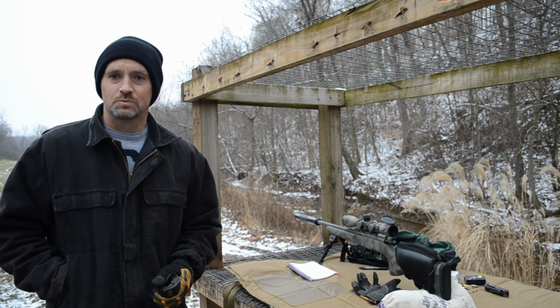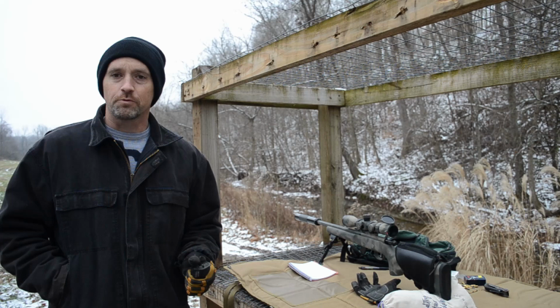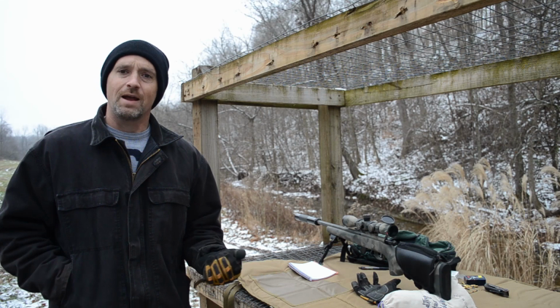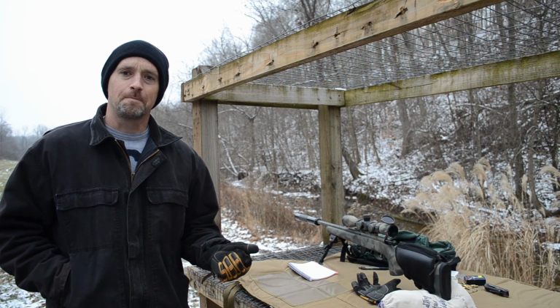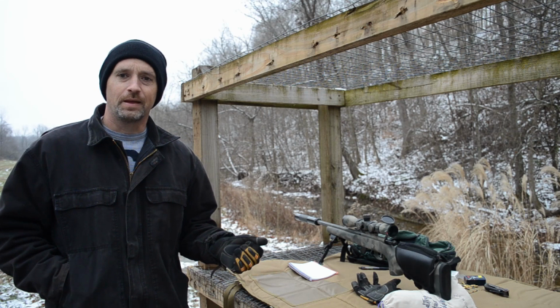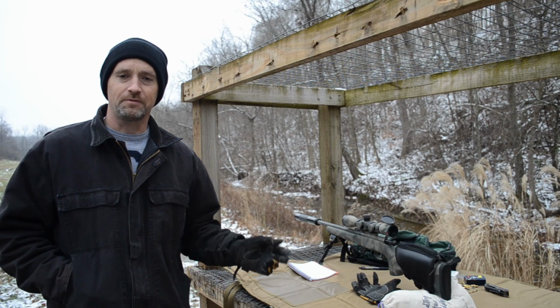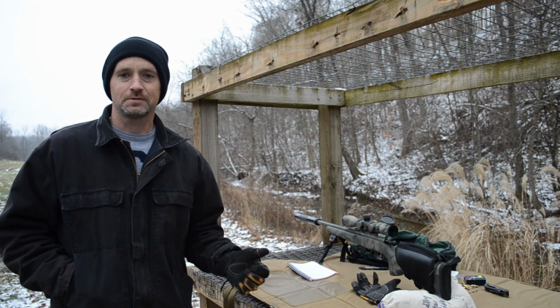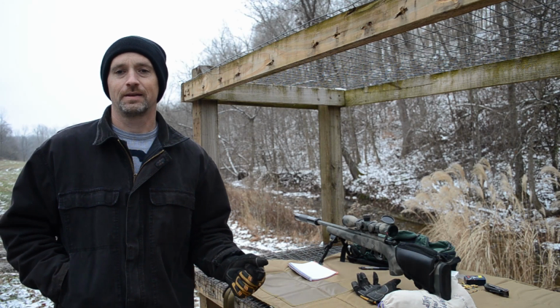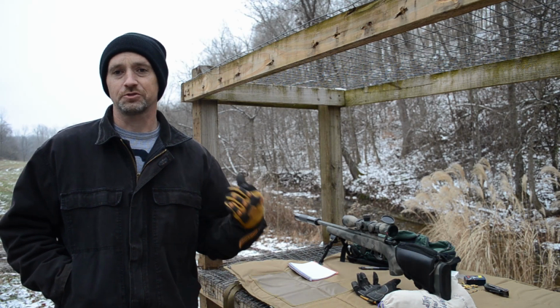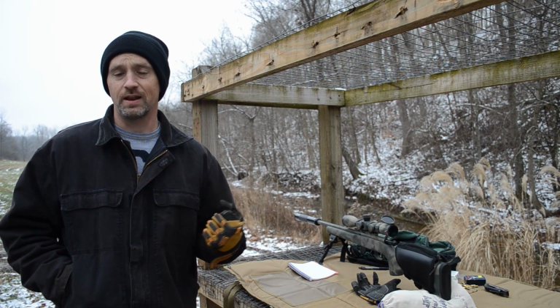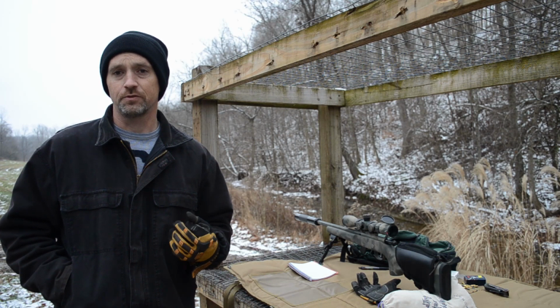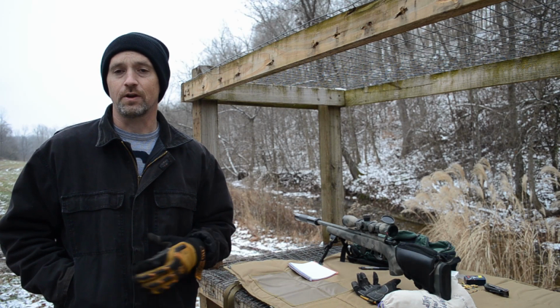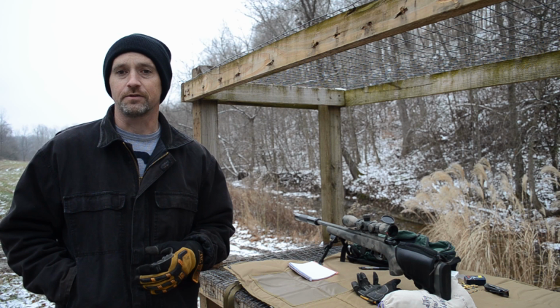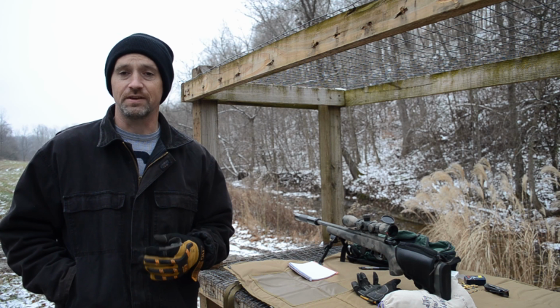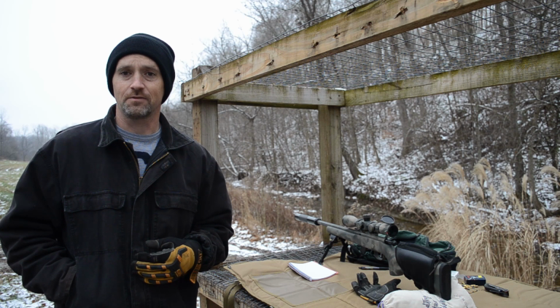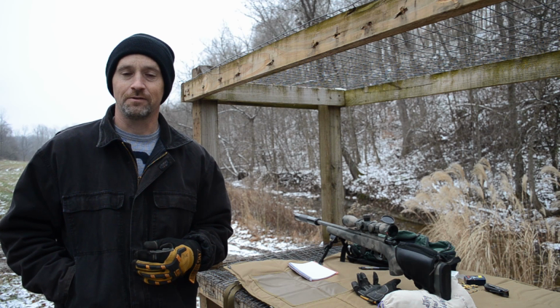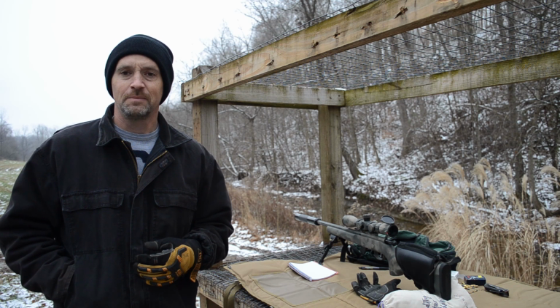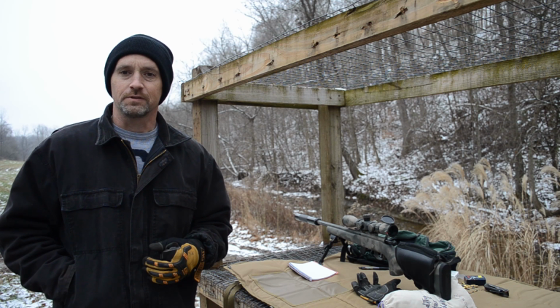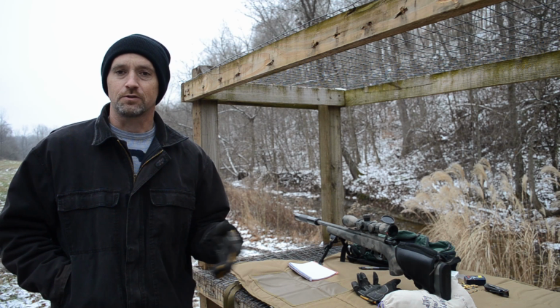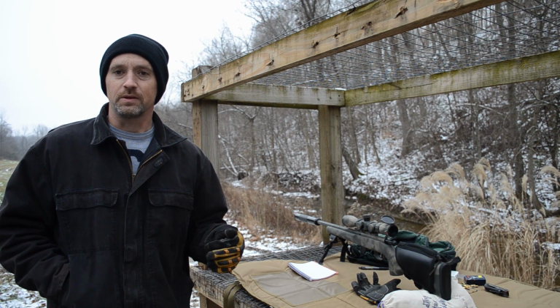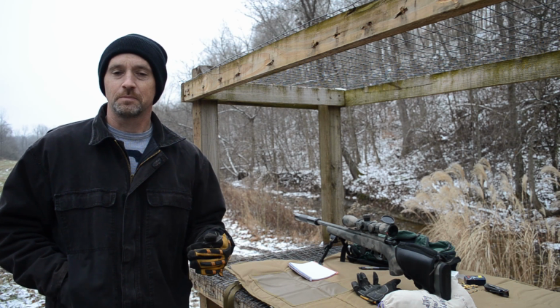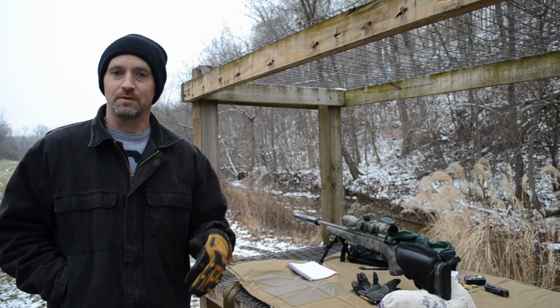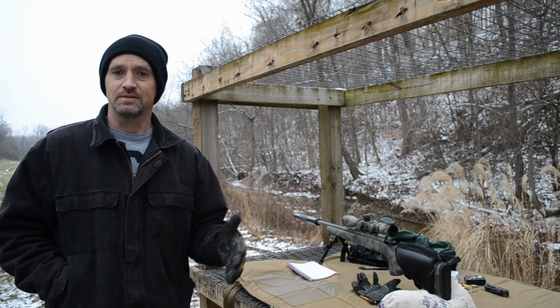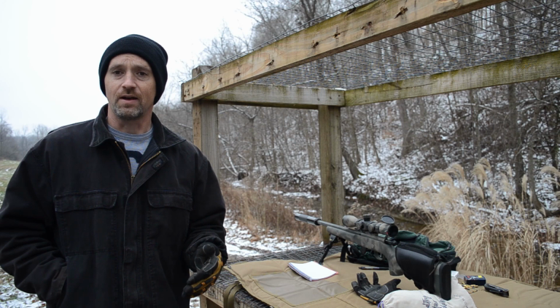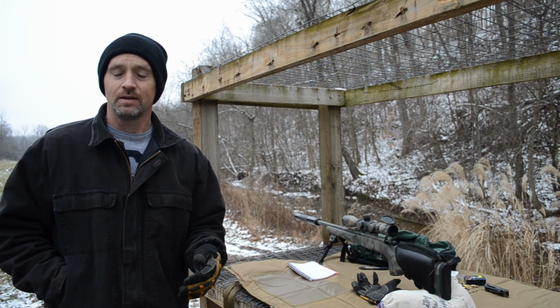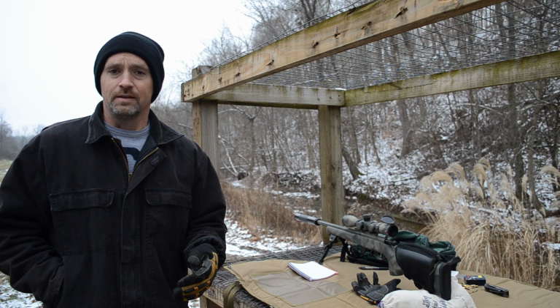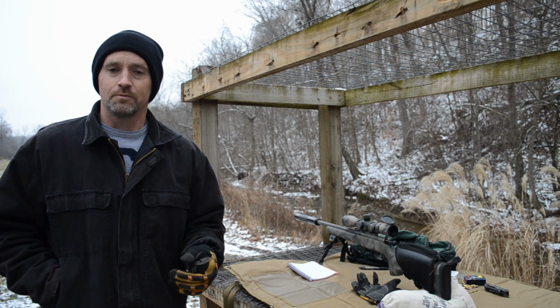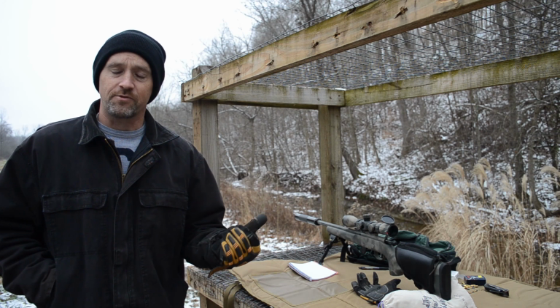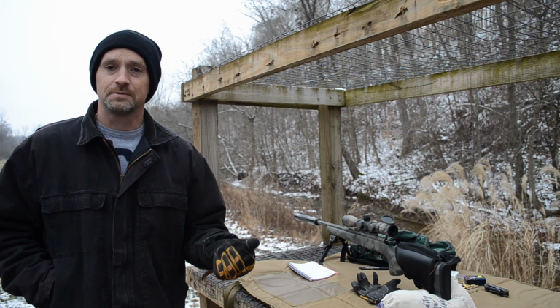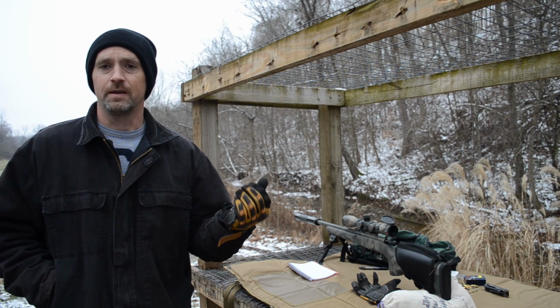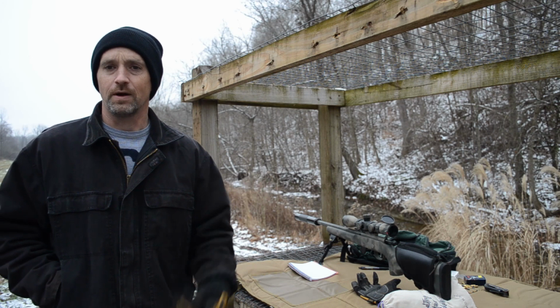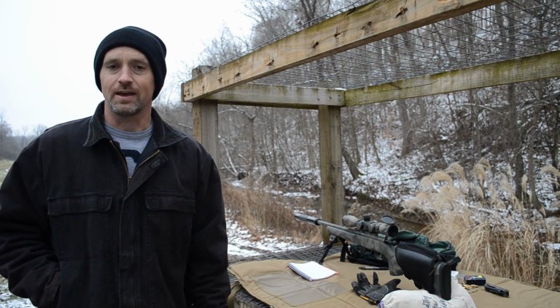I've zeroed the rifle at 50 yards and I've just moved the target out to 75 yards now. We're going to see what the drop is between 50 and 75. We'll take some shots and then go out and take a look at it.